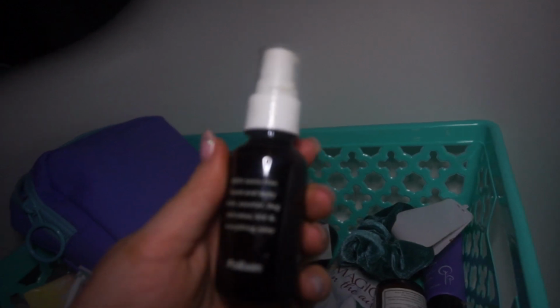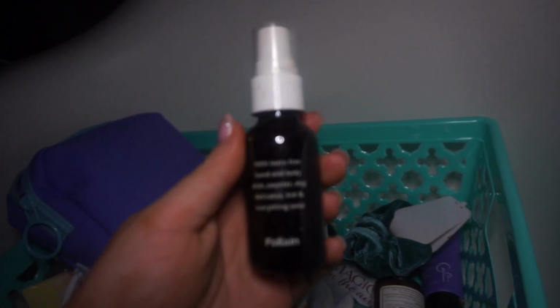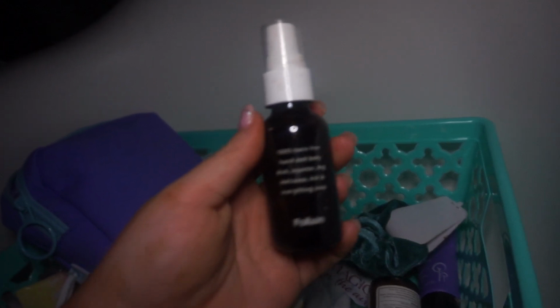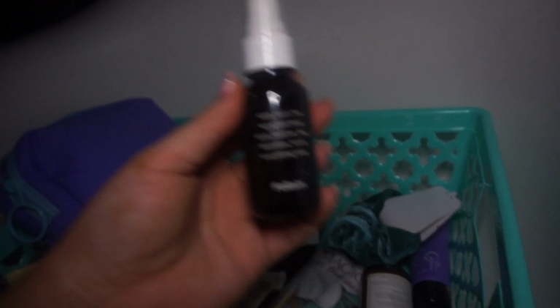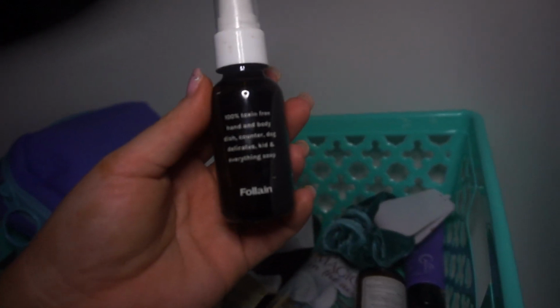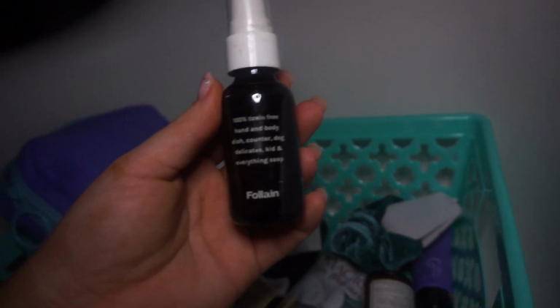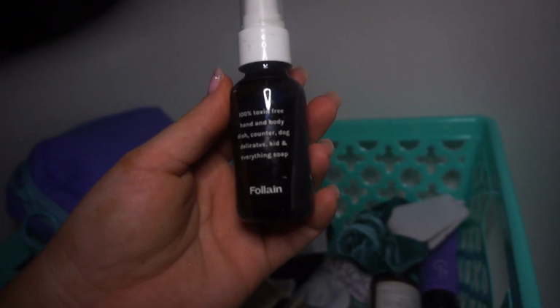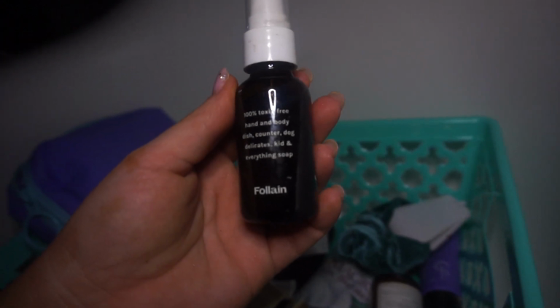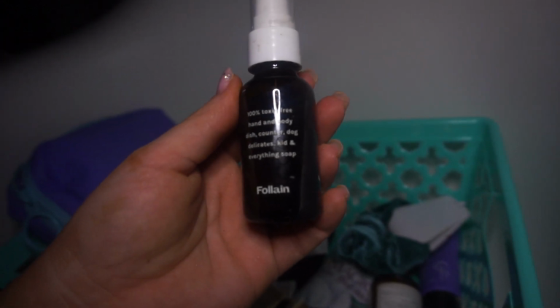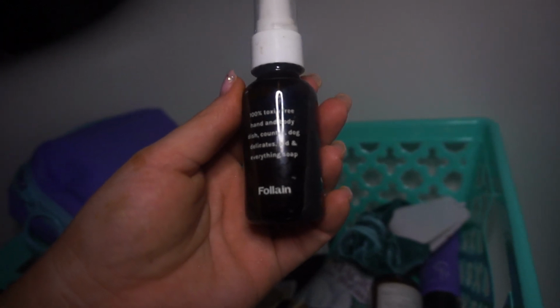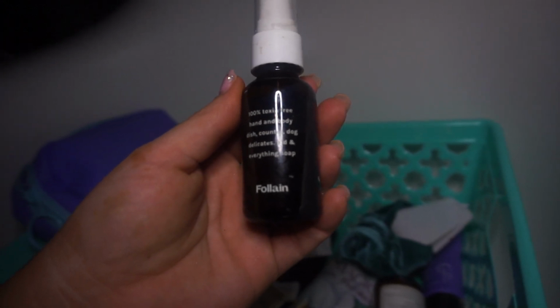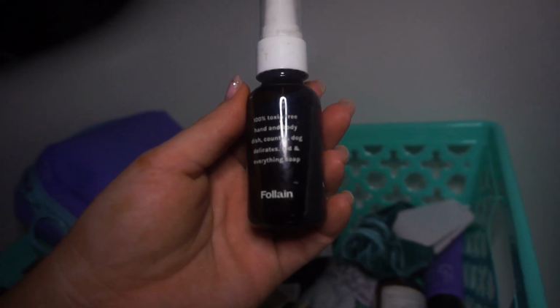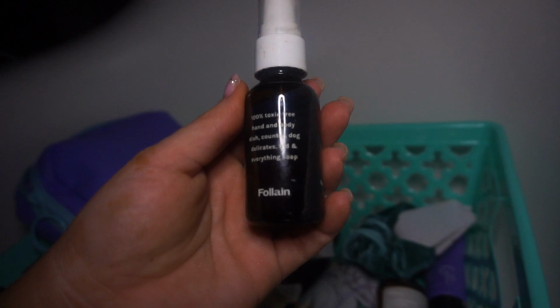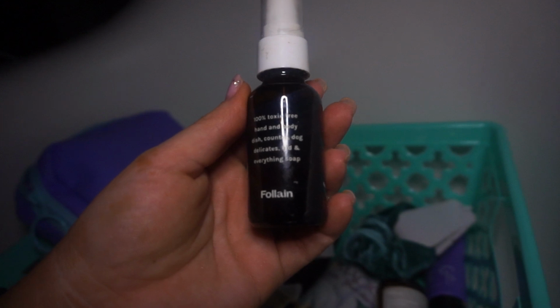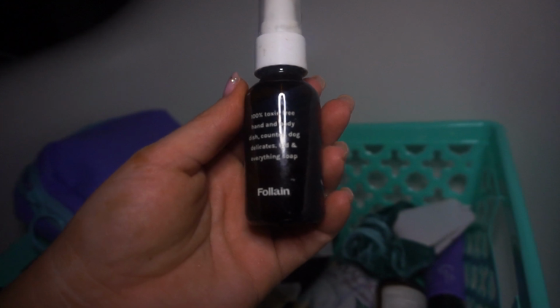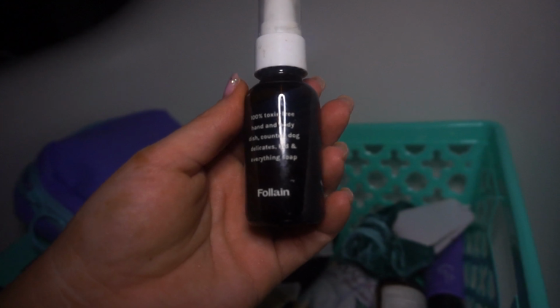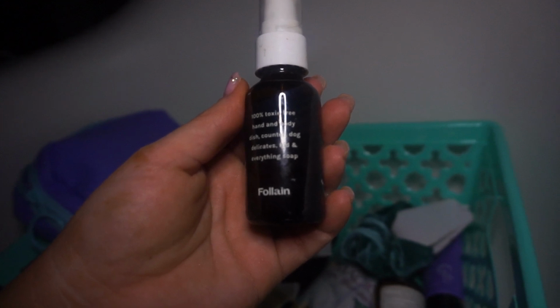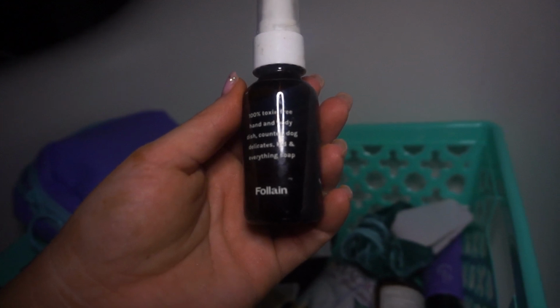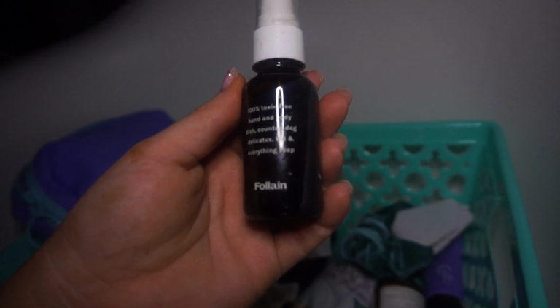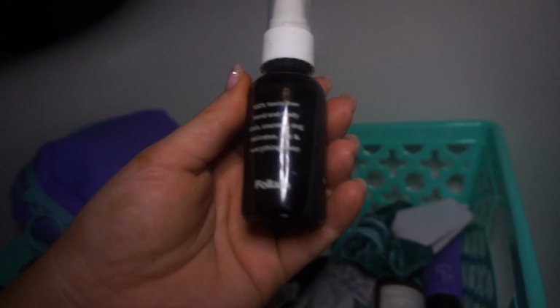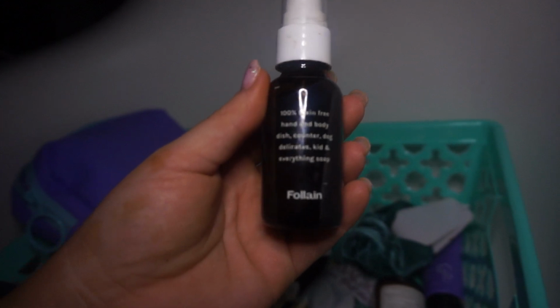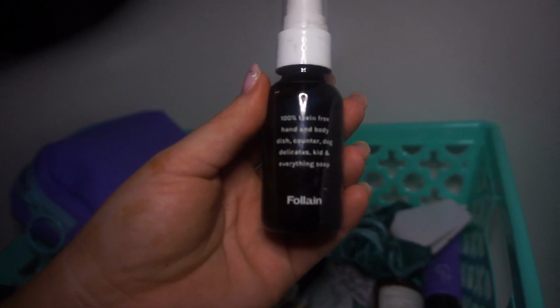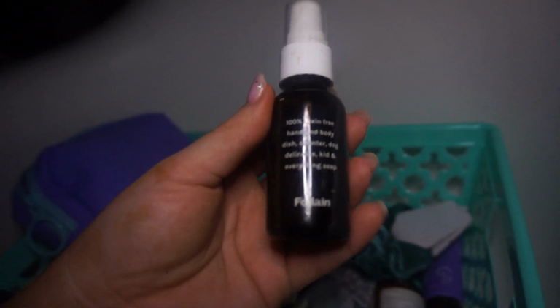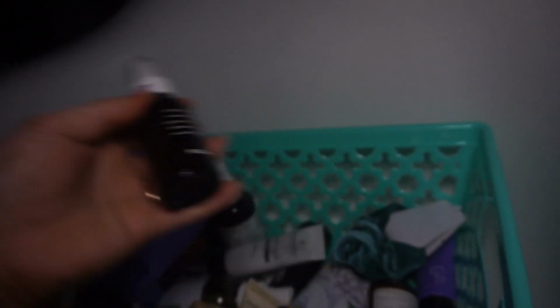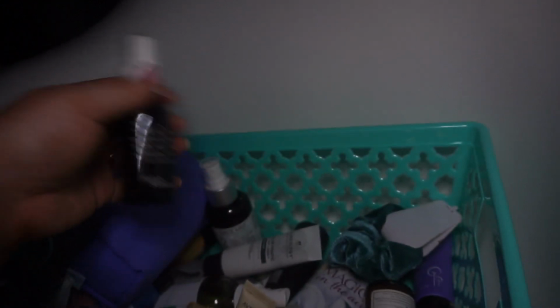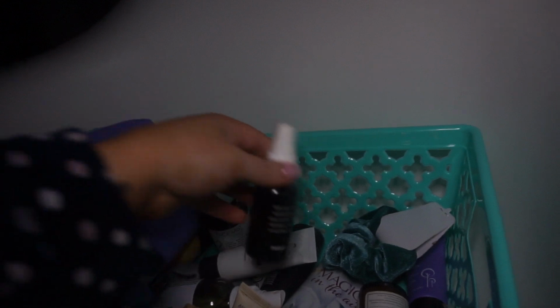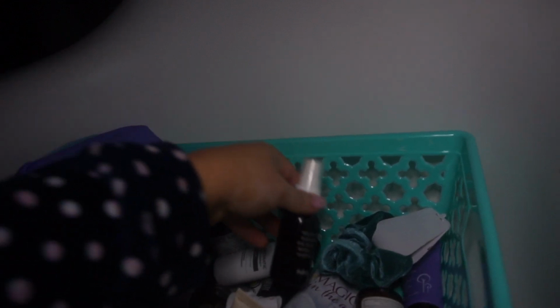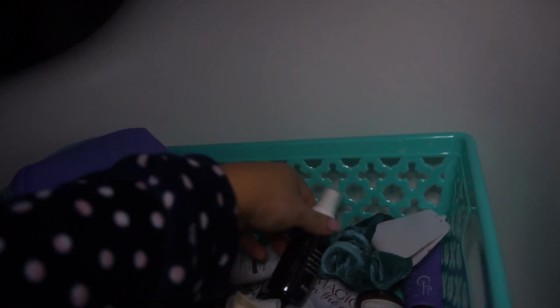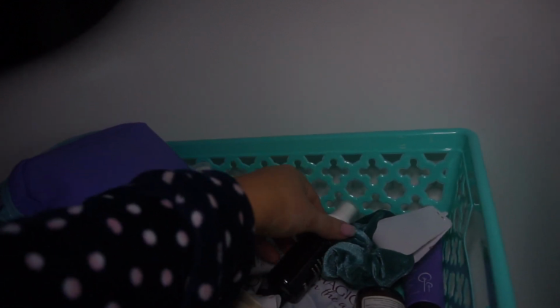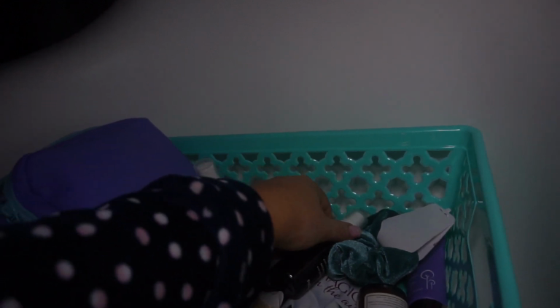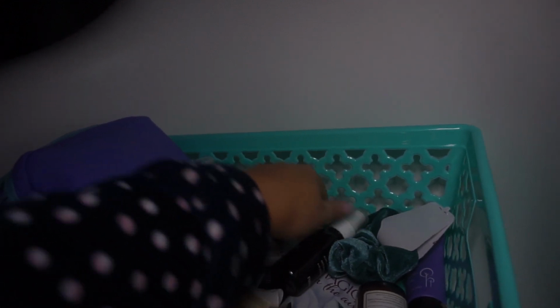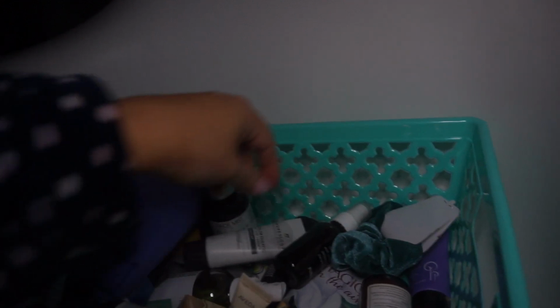One hundred percent toxin-free hand and body dish, counter, dog, delicates, kid, and everything soap. I absolutely love natural stuff like that.